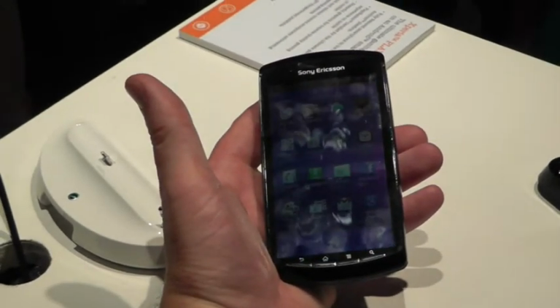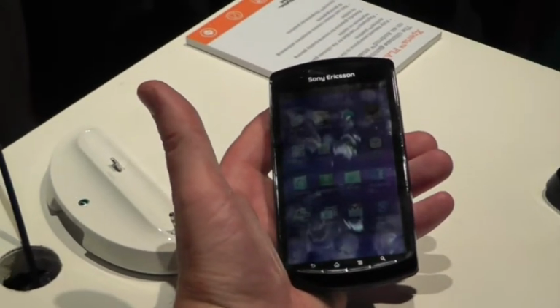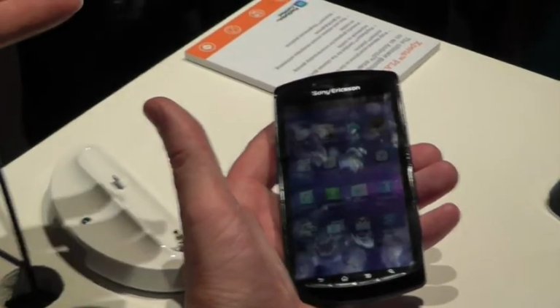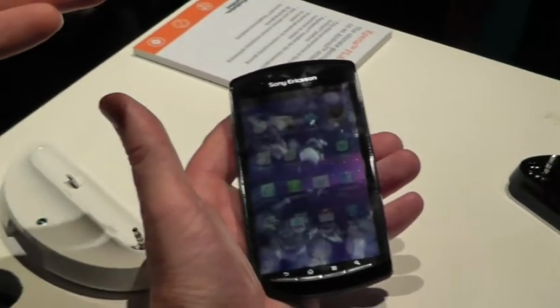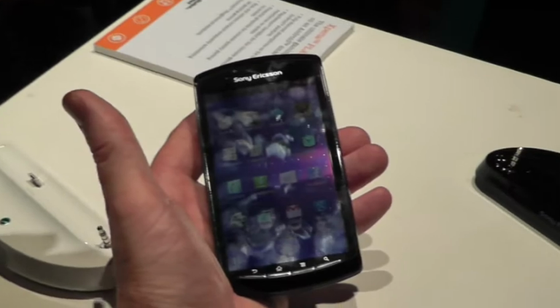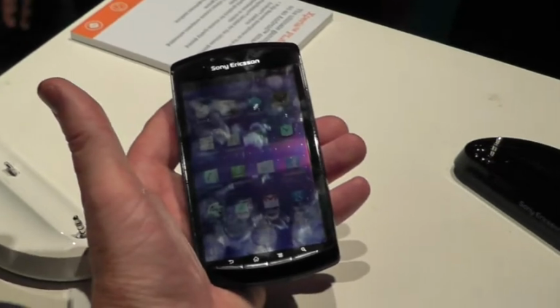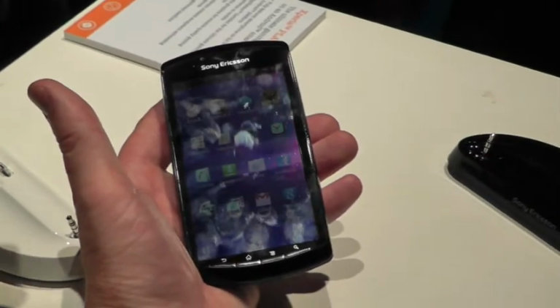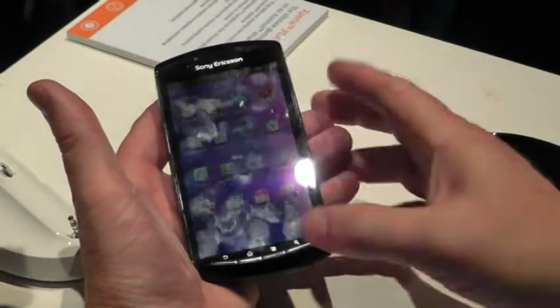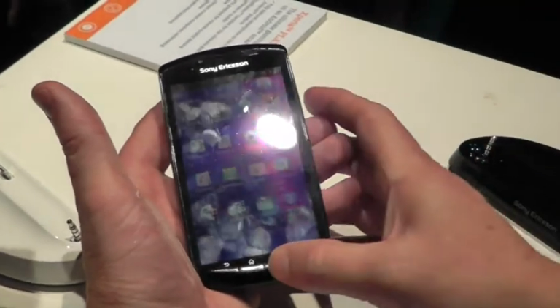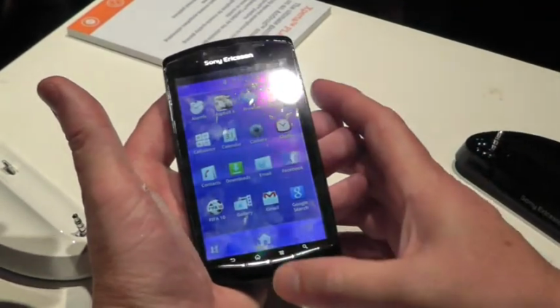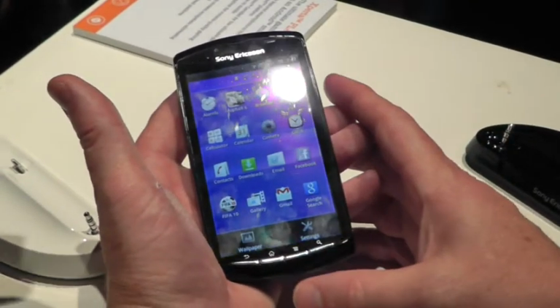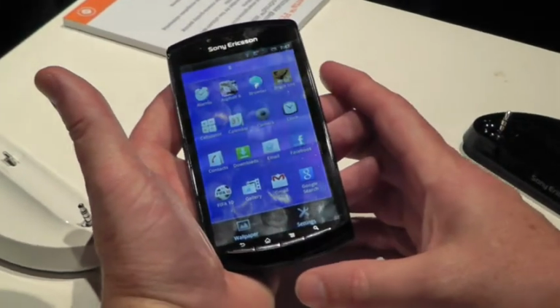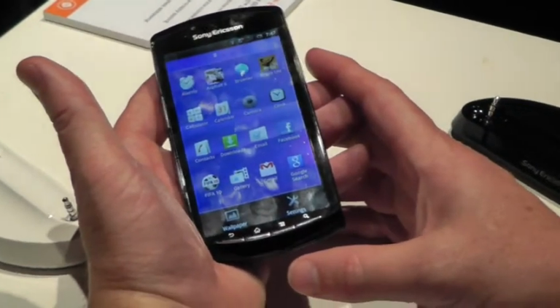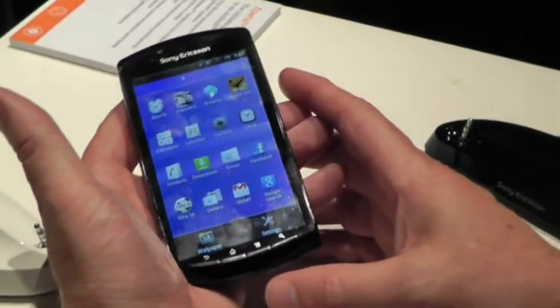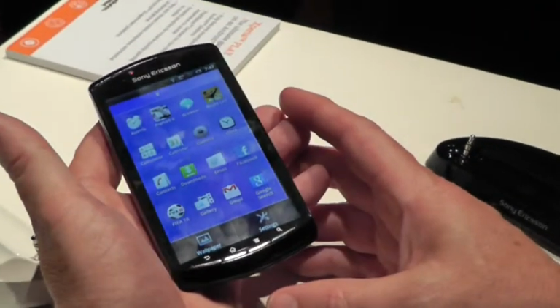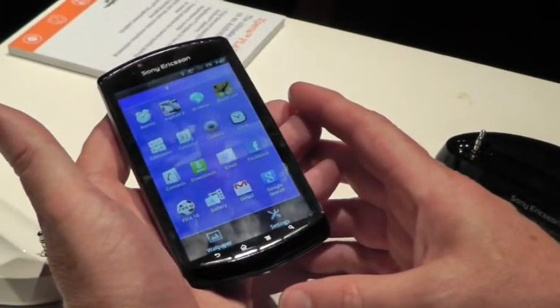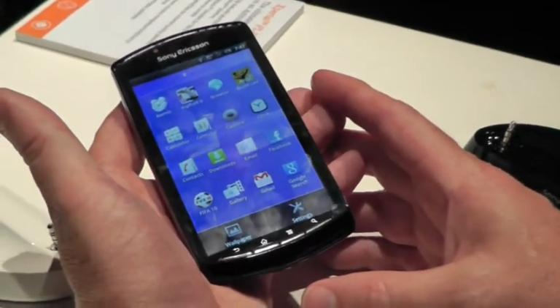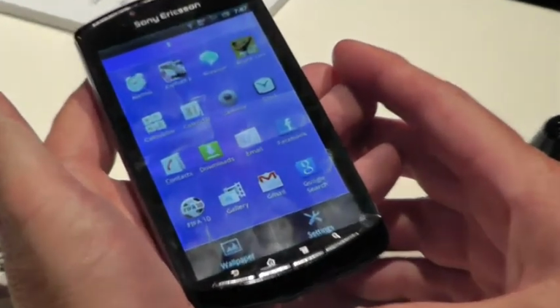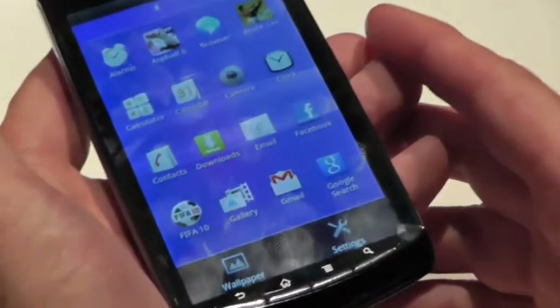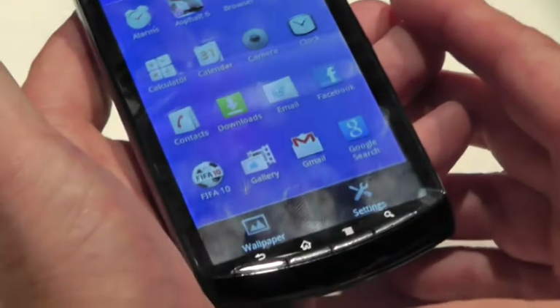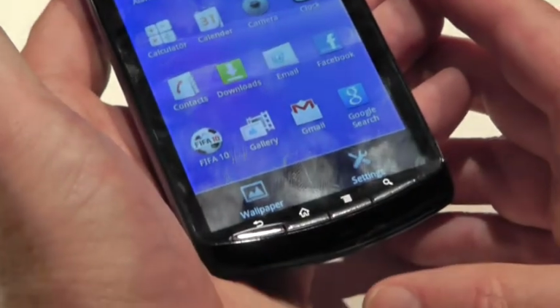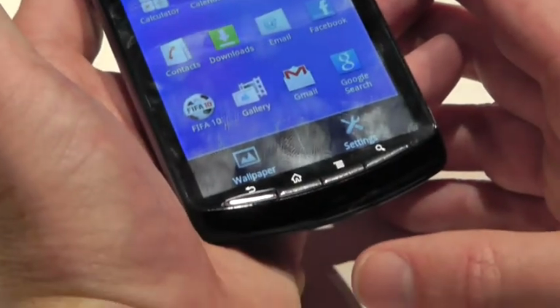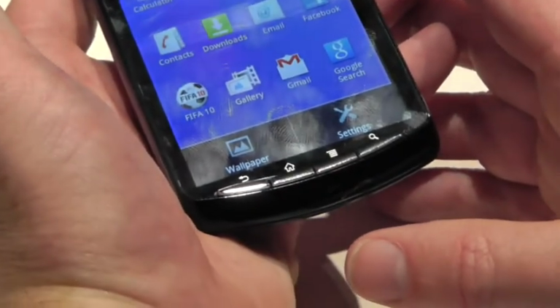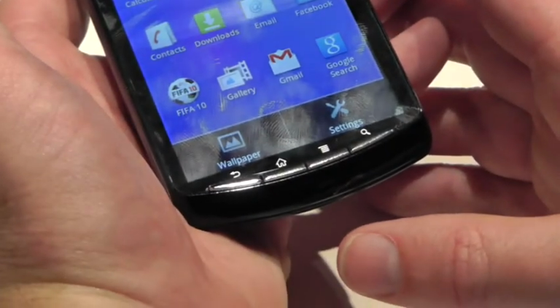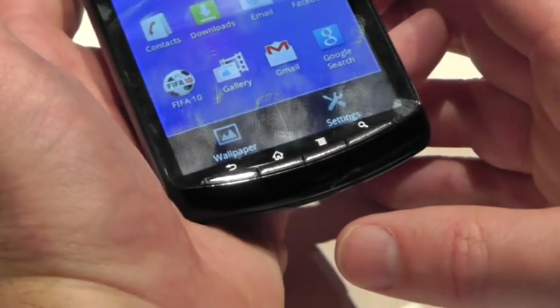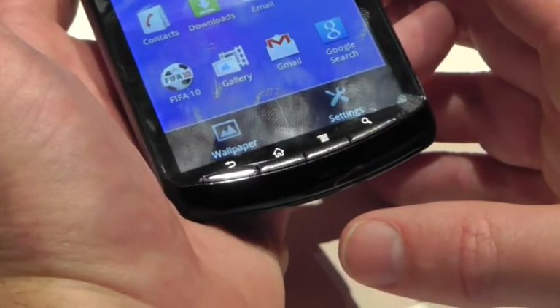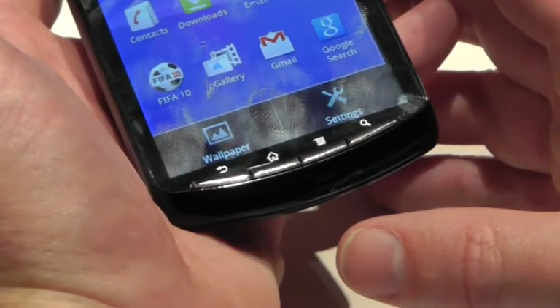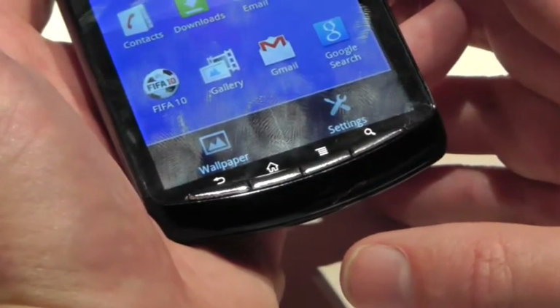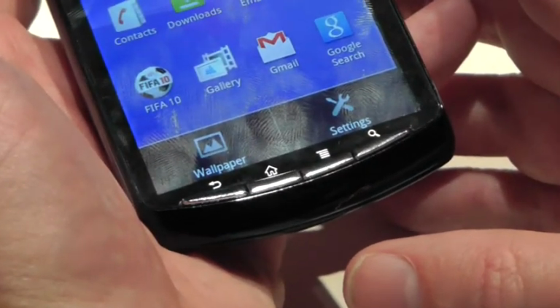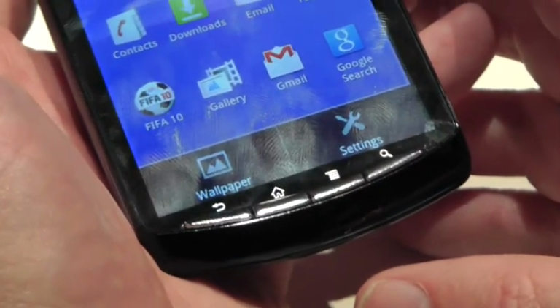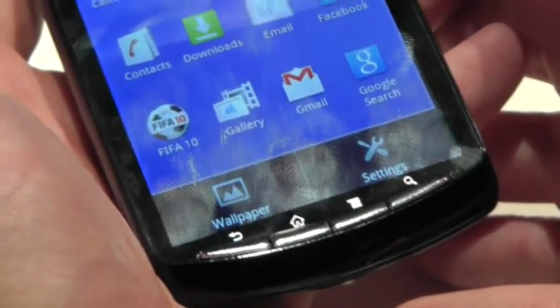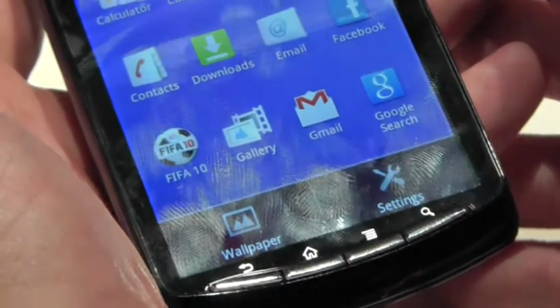The screen is a 4-inch screen with FWVGA resolution — 854 by 480 pixels. And you have four physical keys on the device.